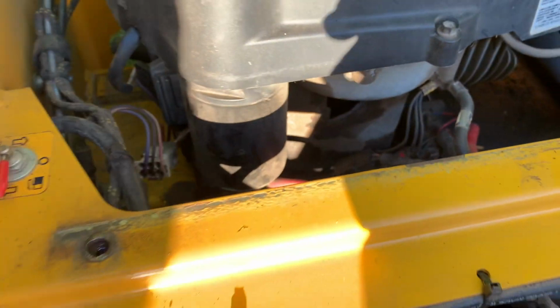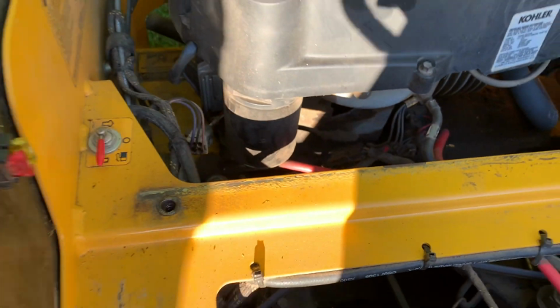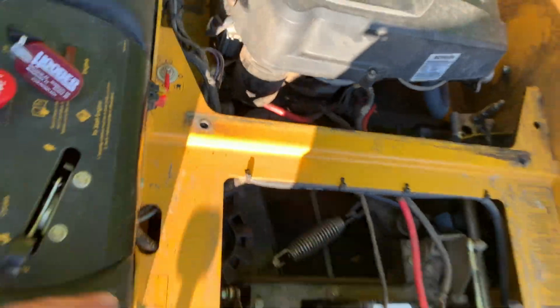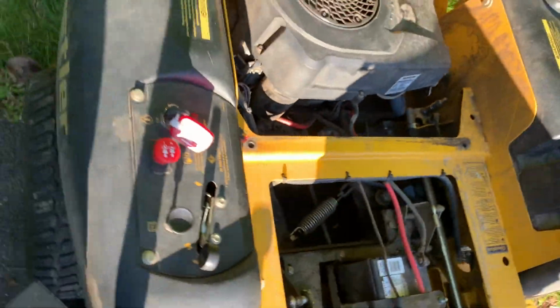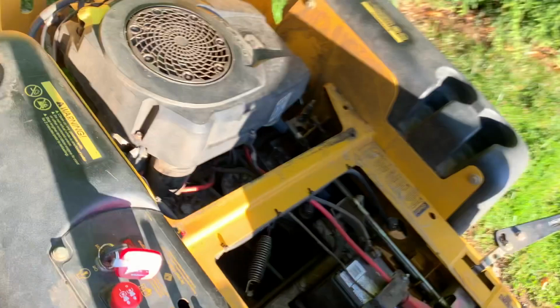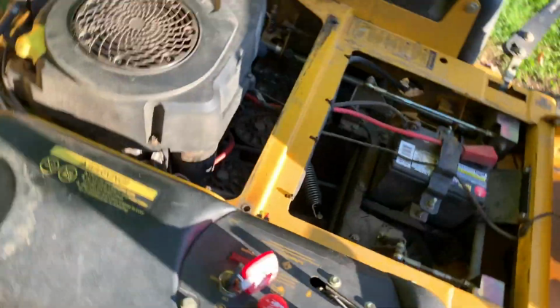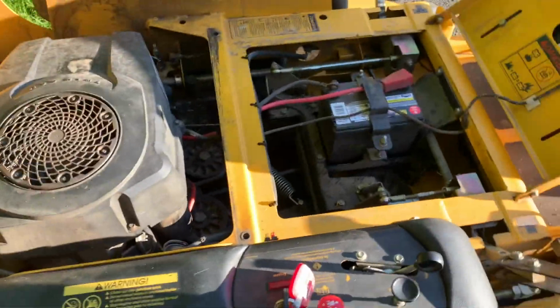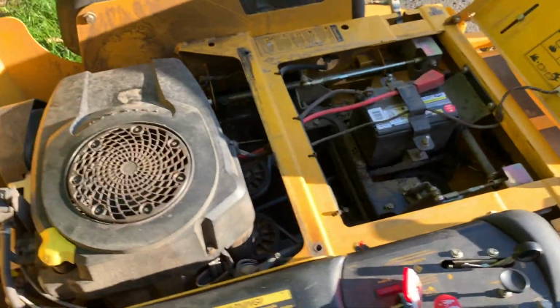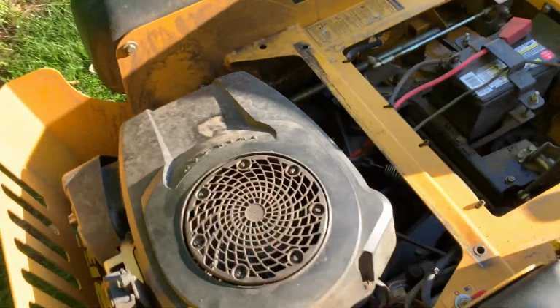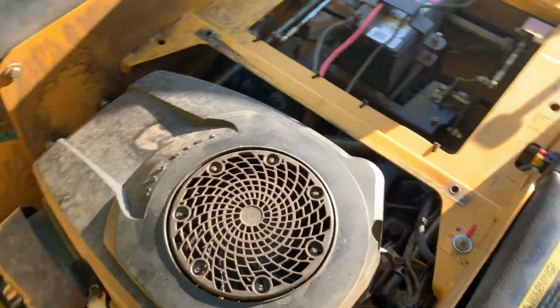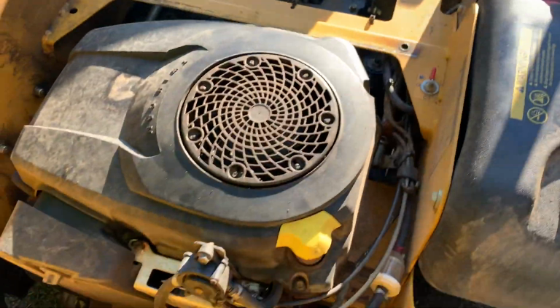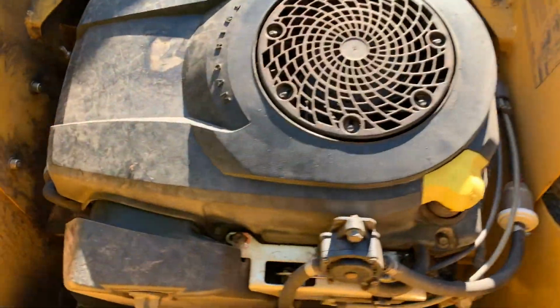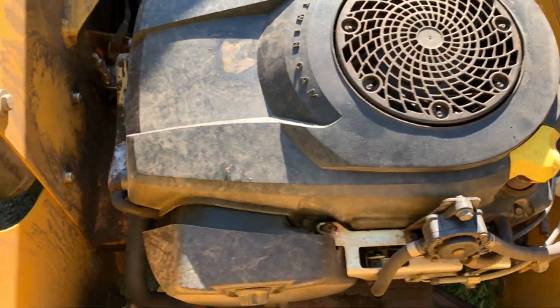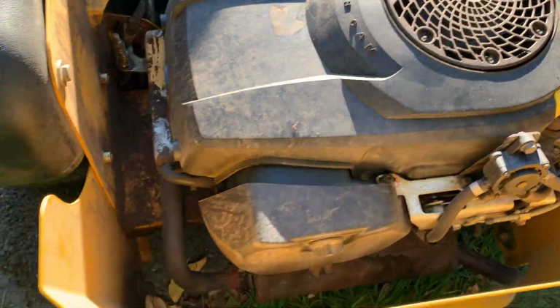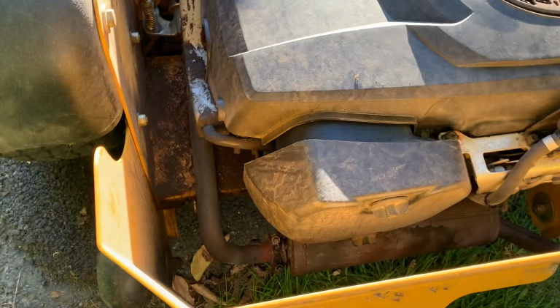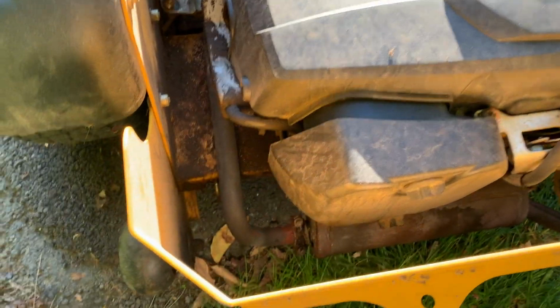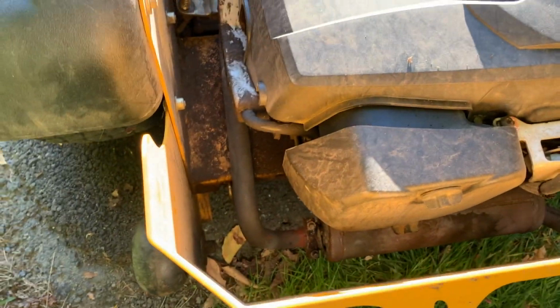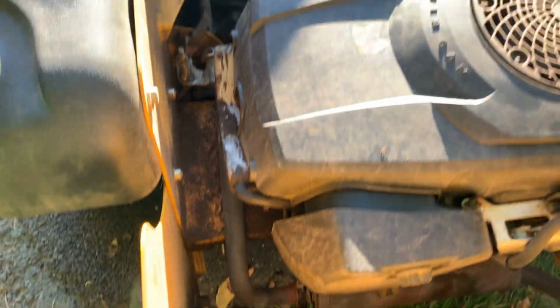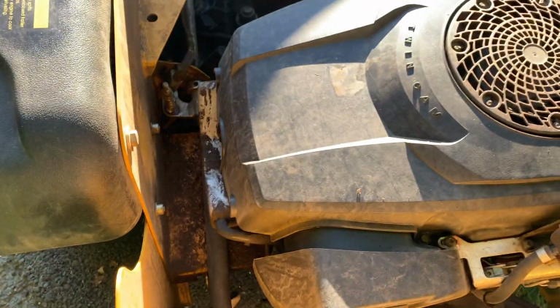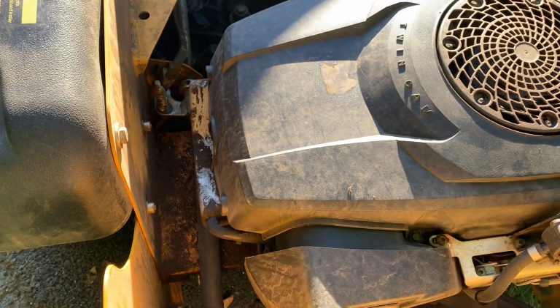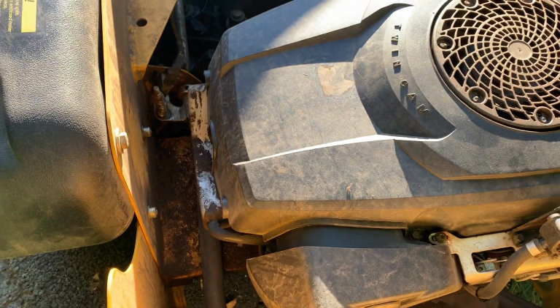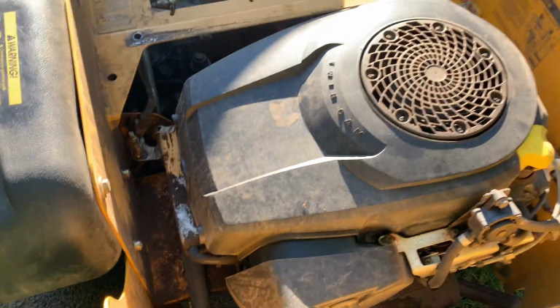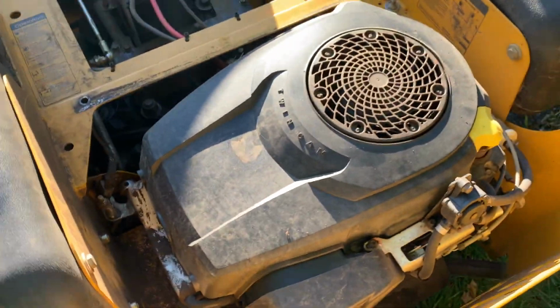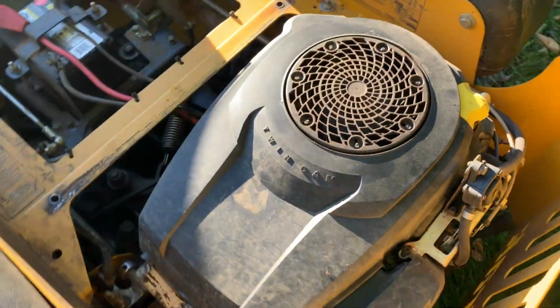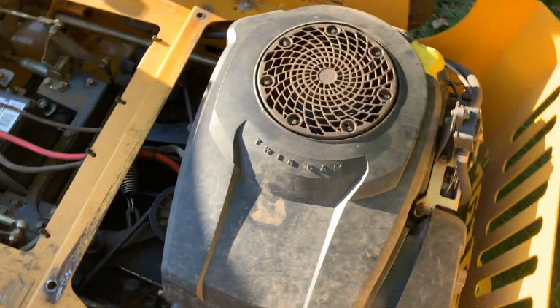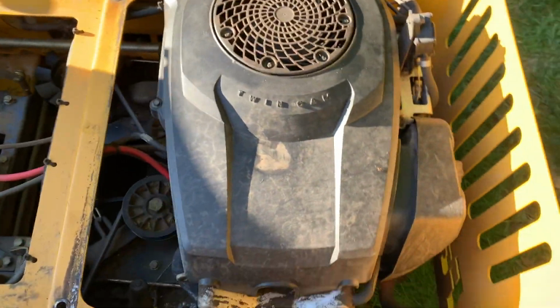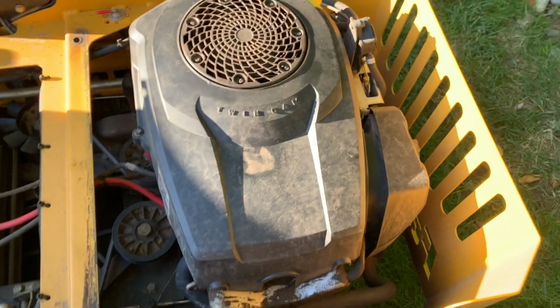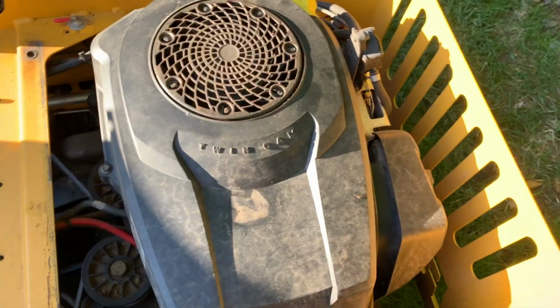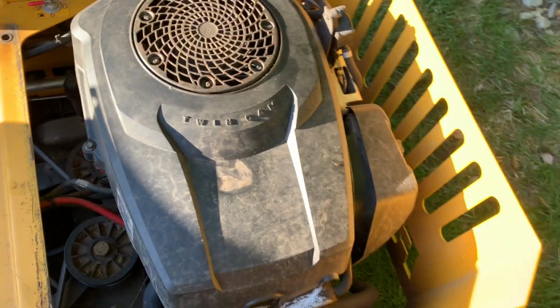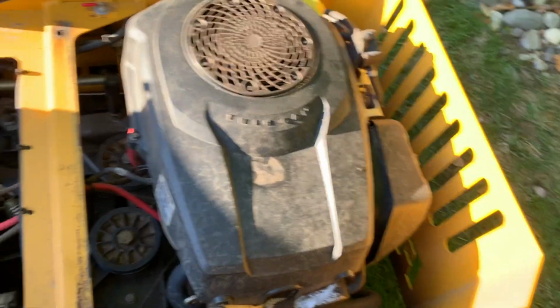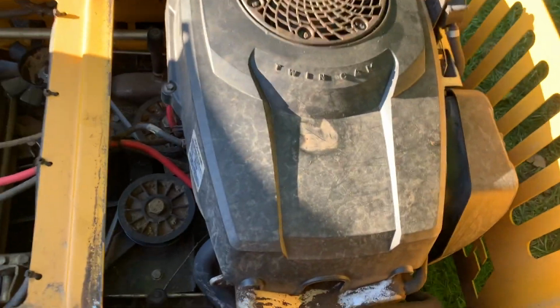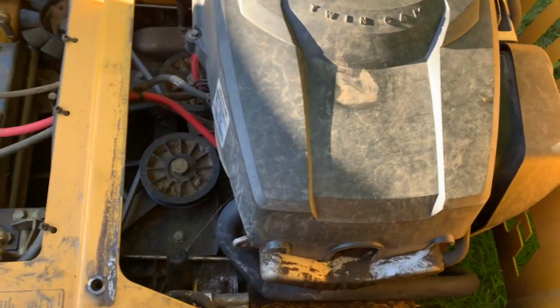What I'm going to try to do is get this cleaned up and retrofit it — I'm going to try to stuff a twin-cylinder engine into this instead. Same horsepower, and it'll be a Briggs and Stratton.